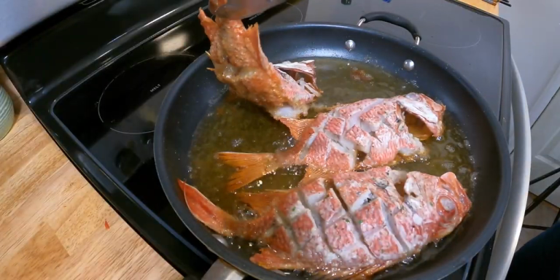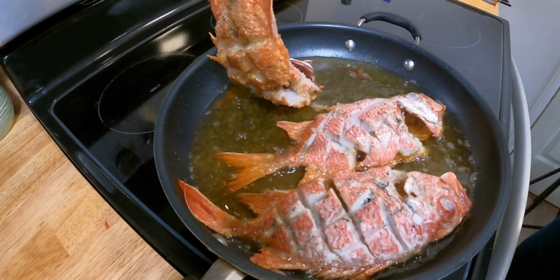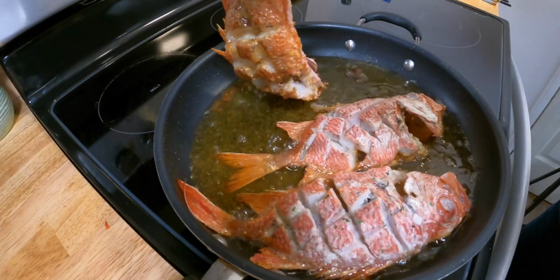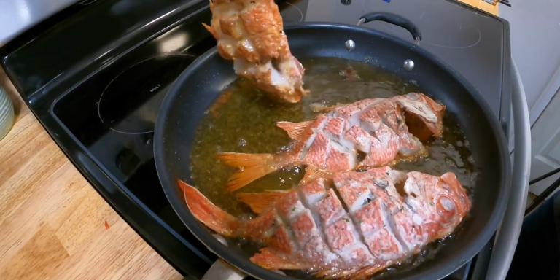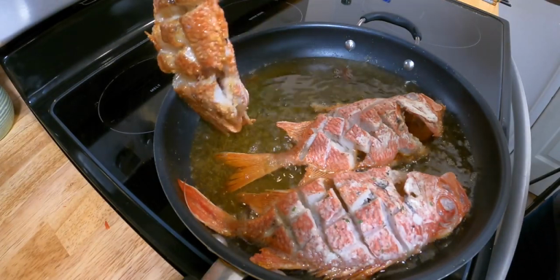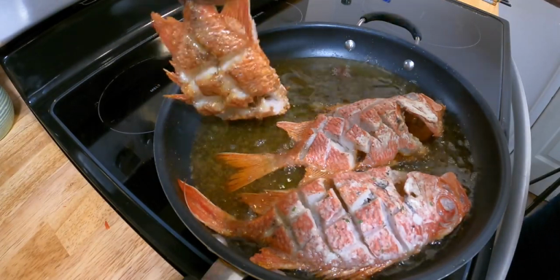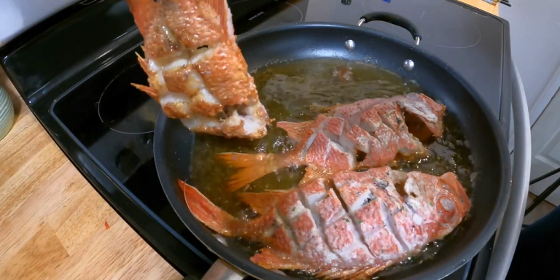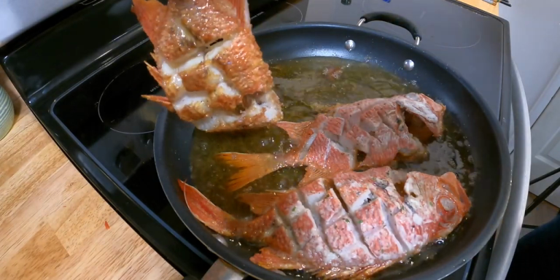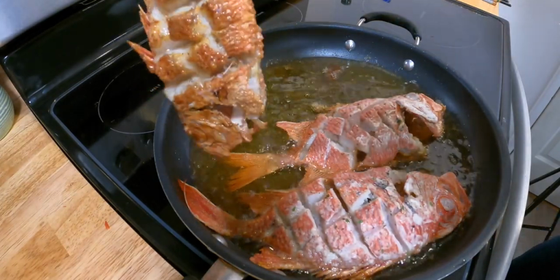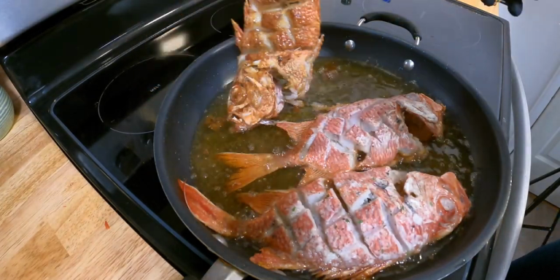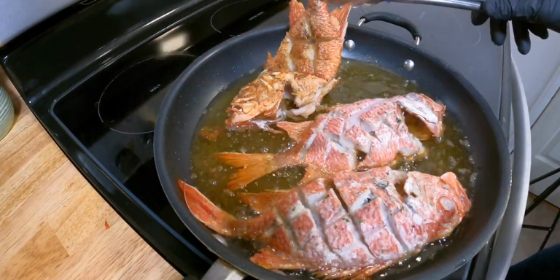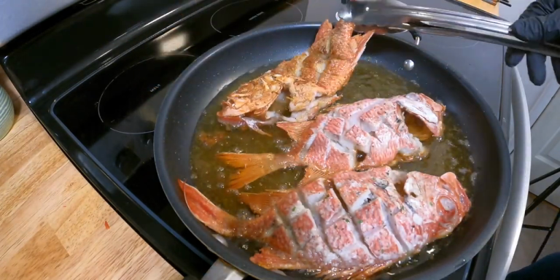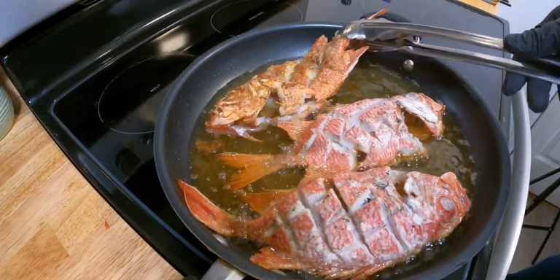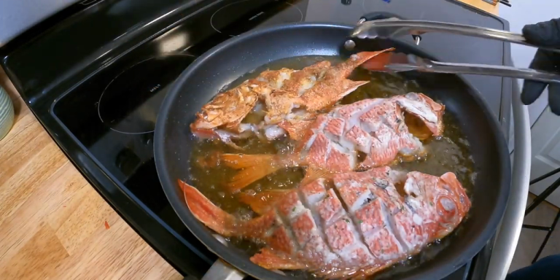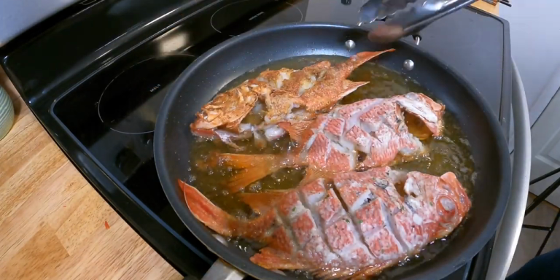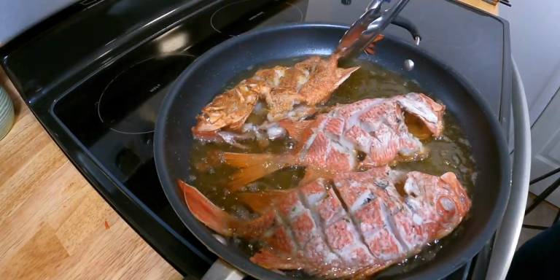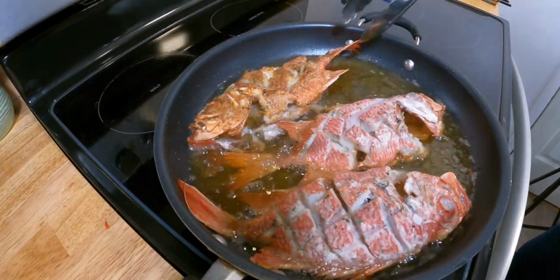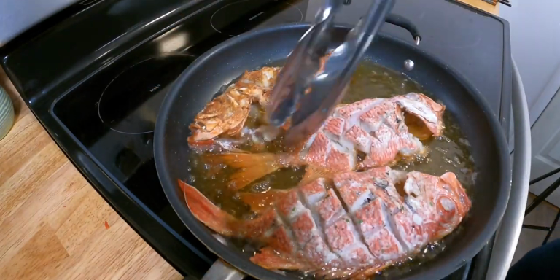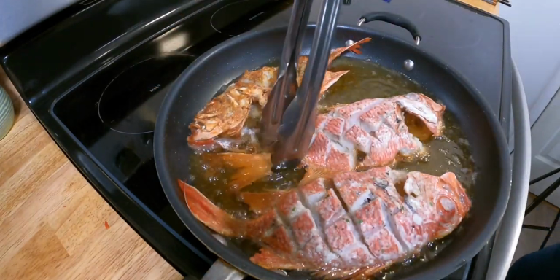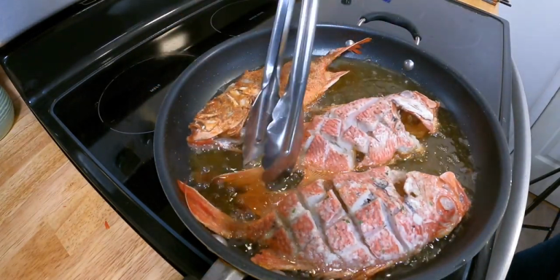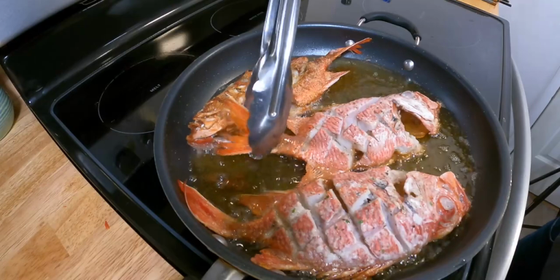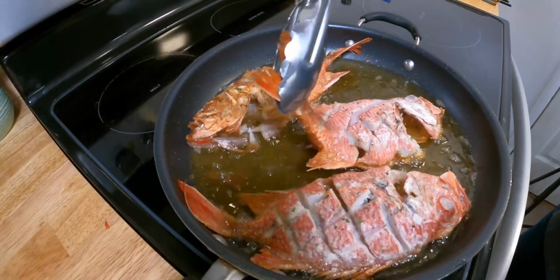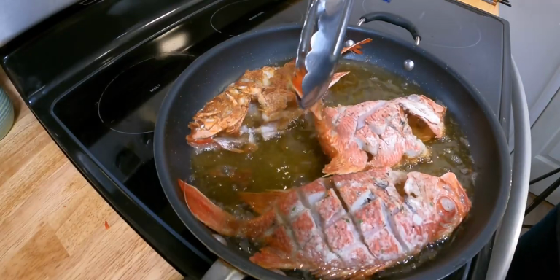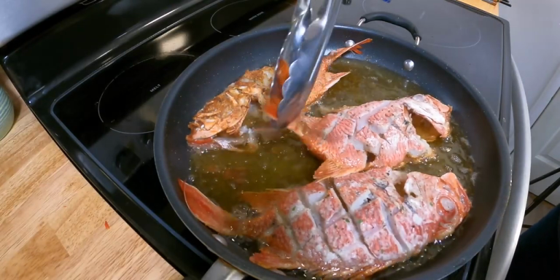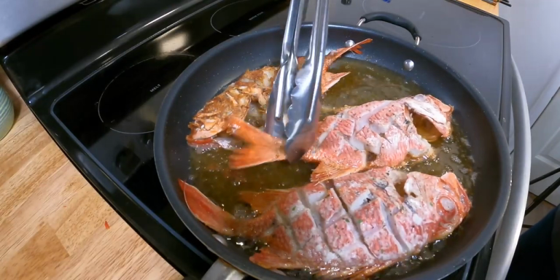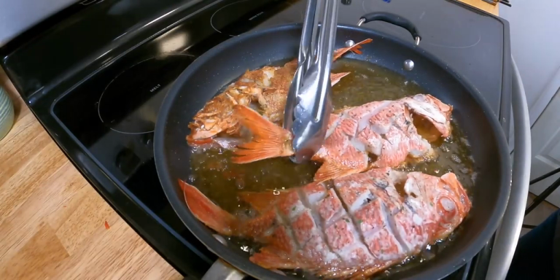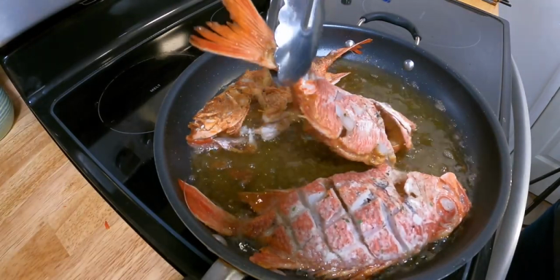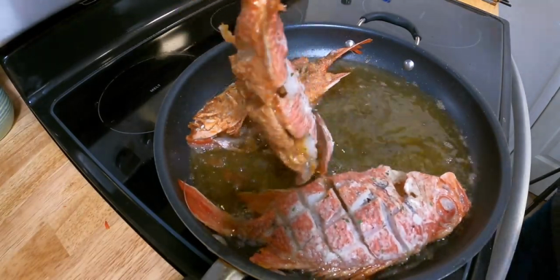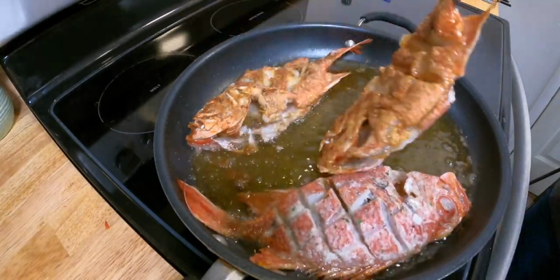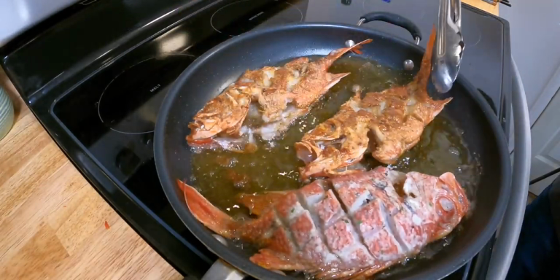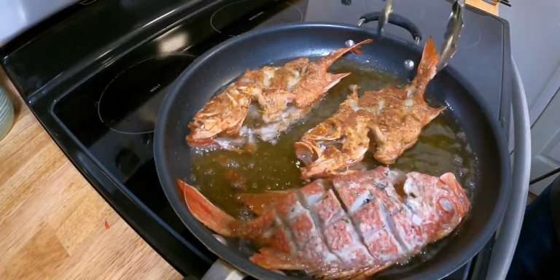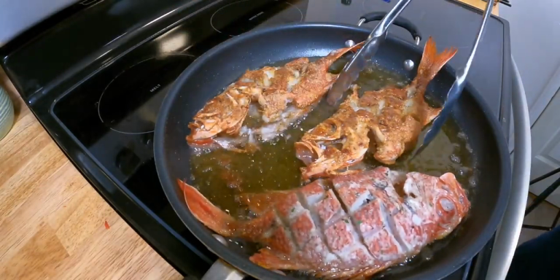You can go ahead and flip them over when you feel that they're golden brown enough, then just set them on some paper towels to absorb the oil.